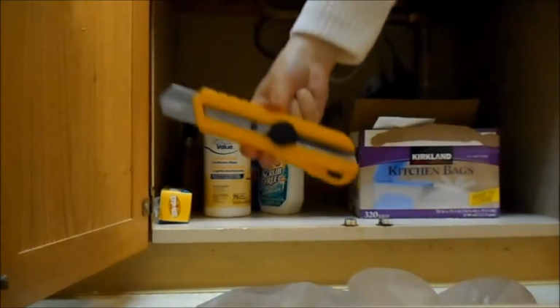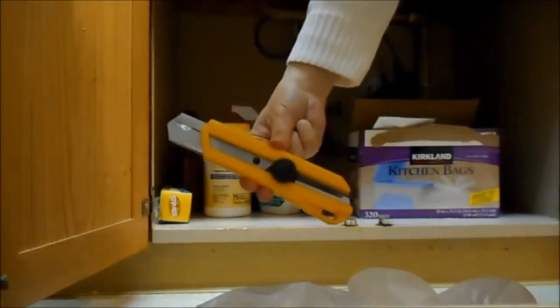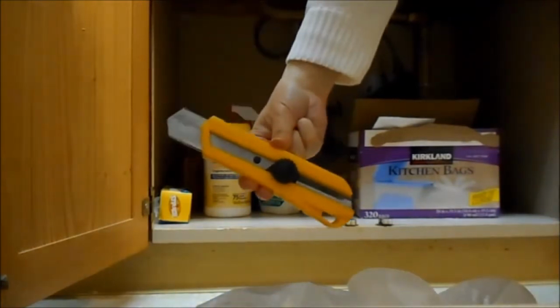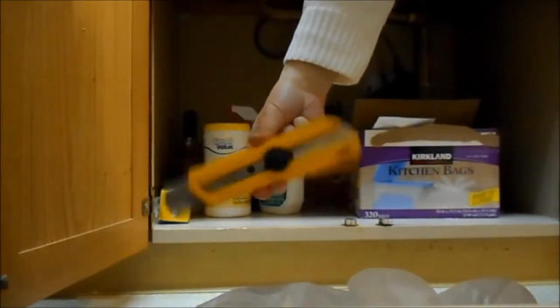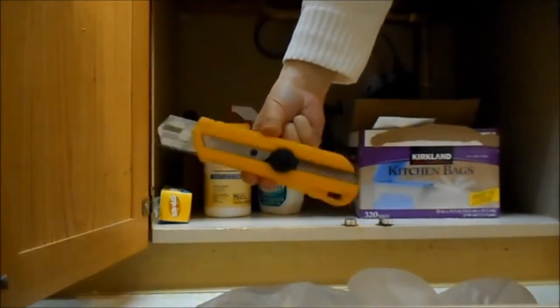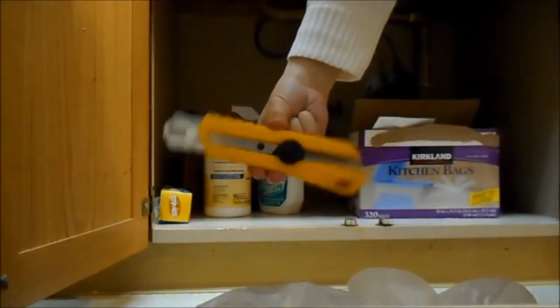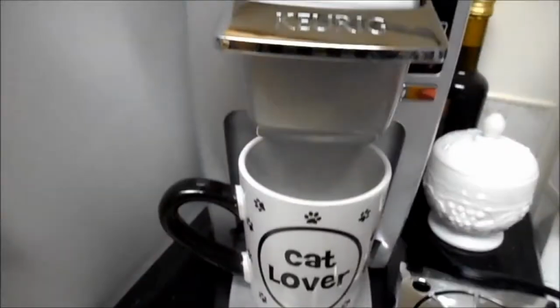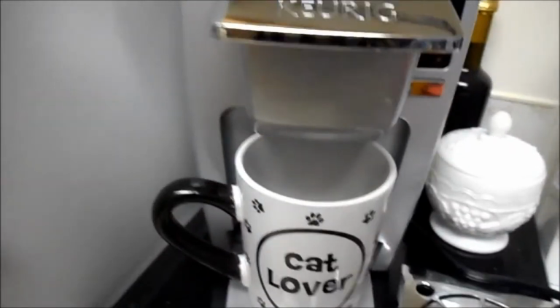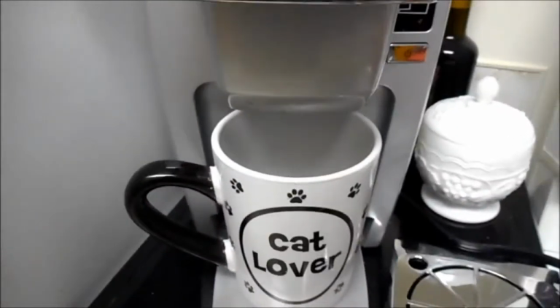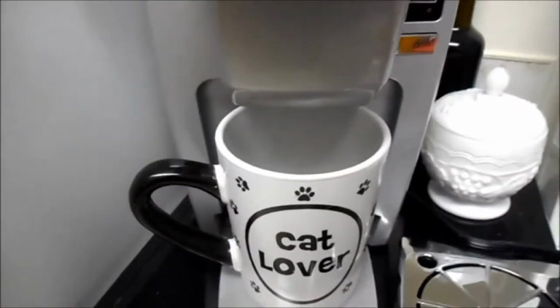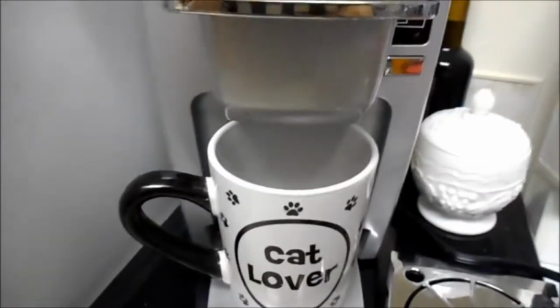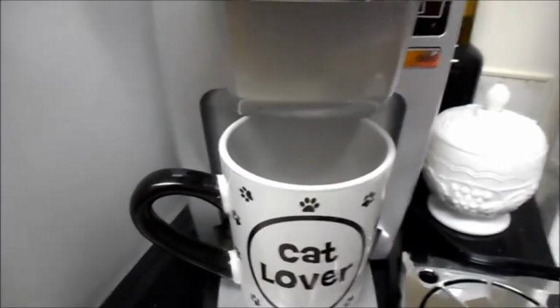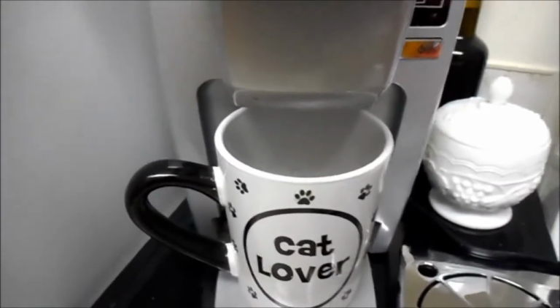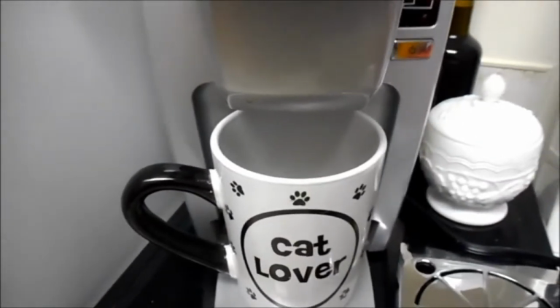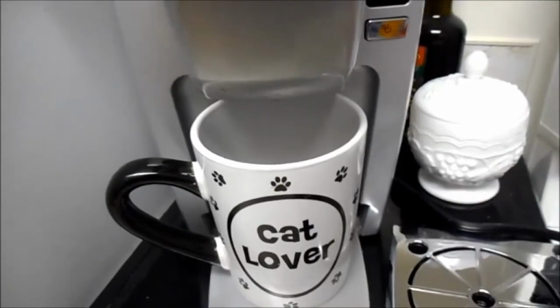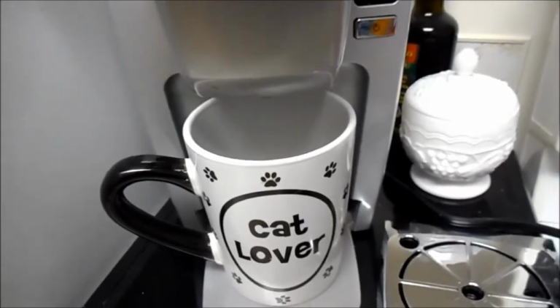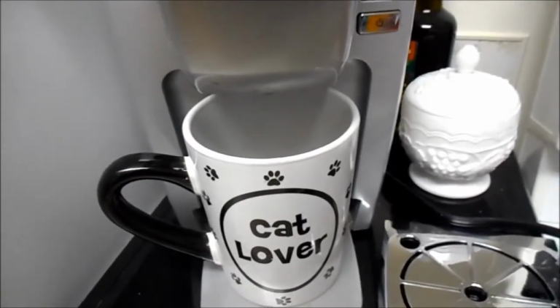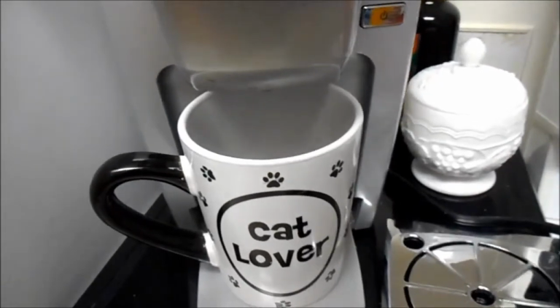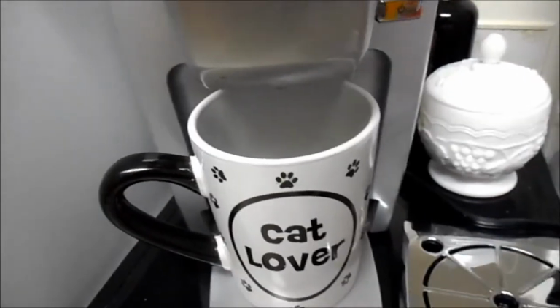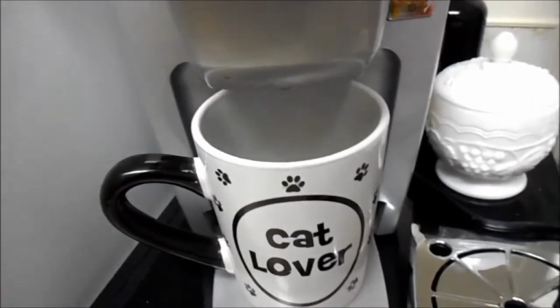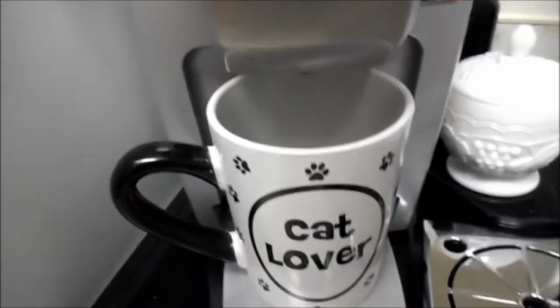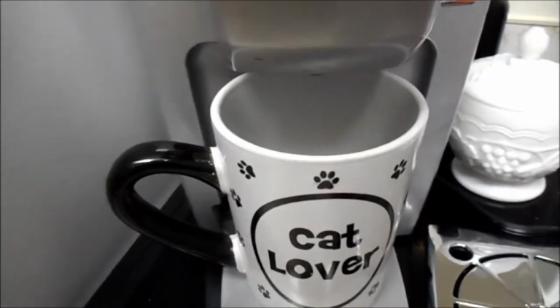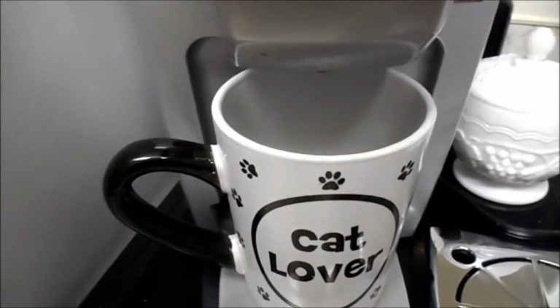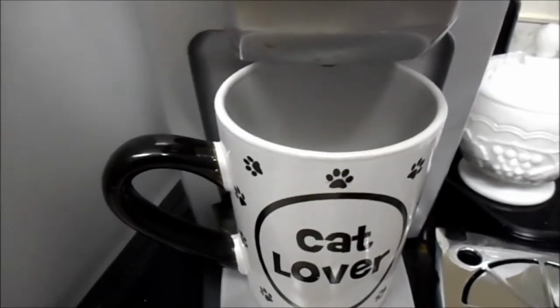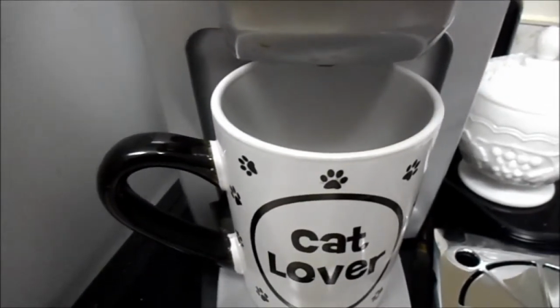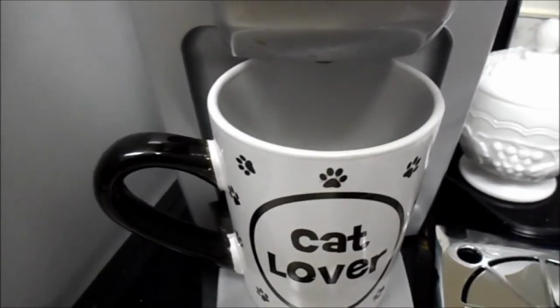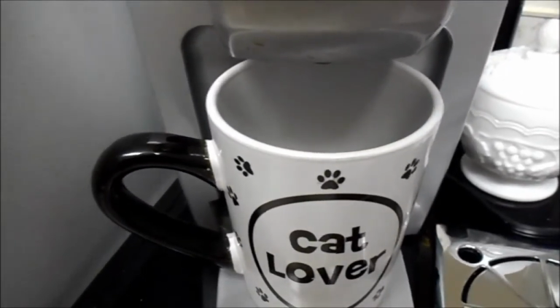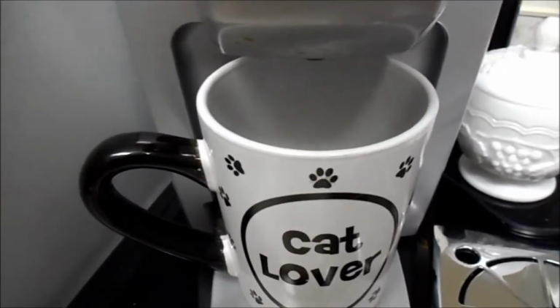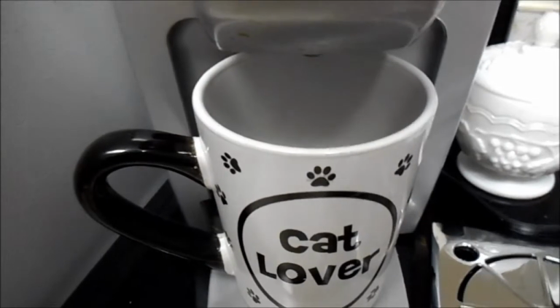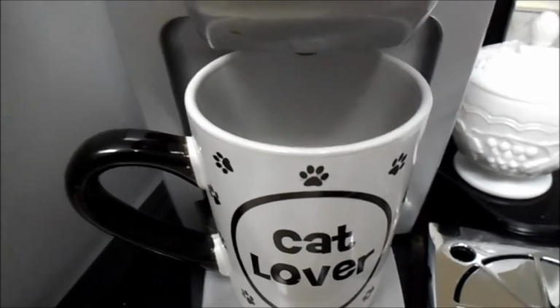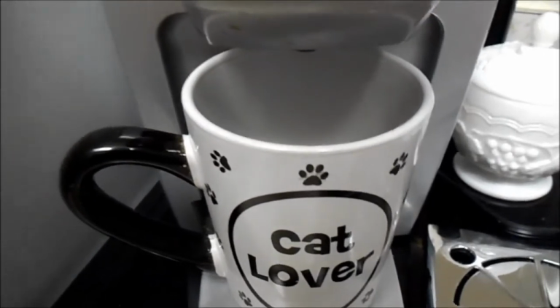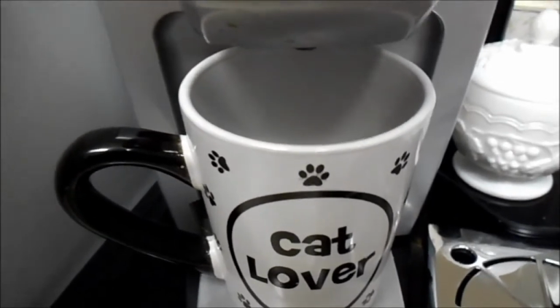Someone left their toy behind! Of course I edited it because I had to have a little bit of fun with the whole schmozzle of stuff that went on.